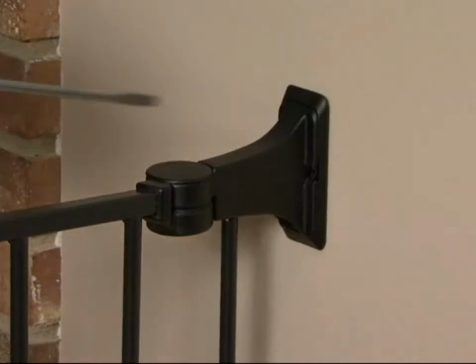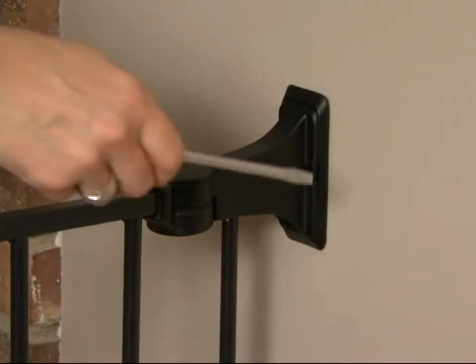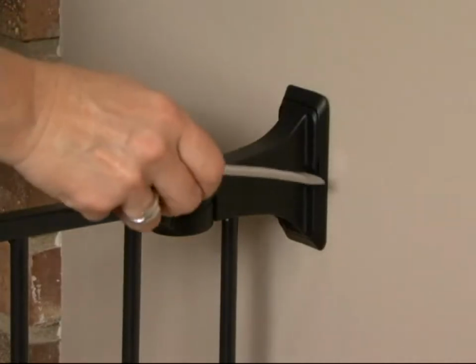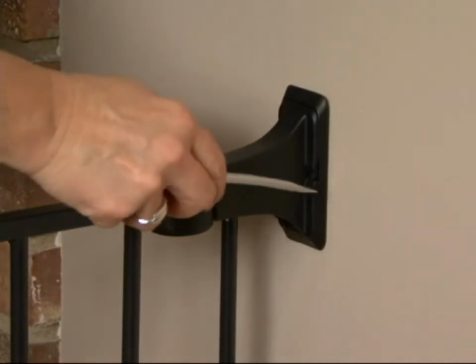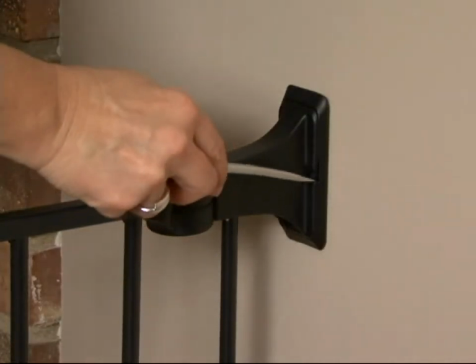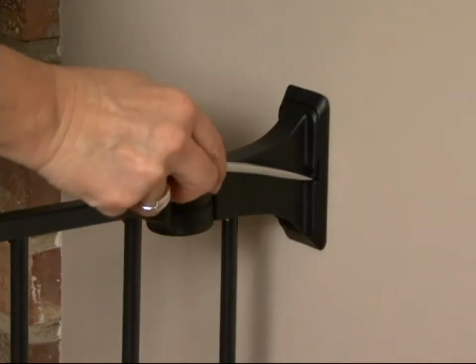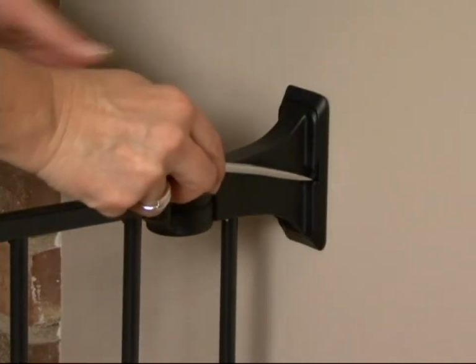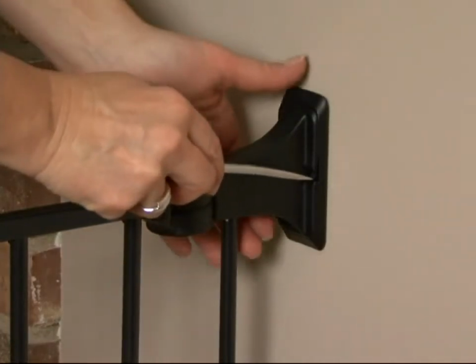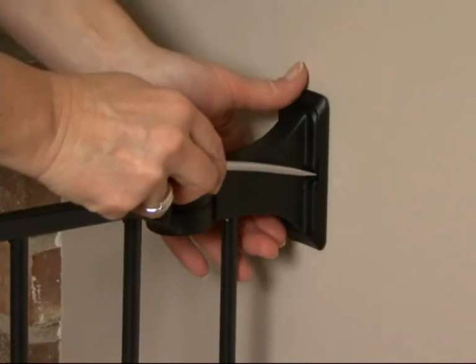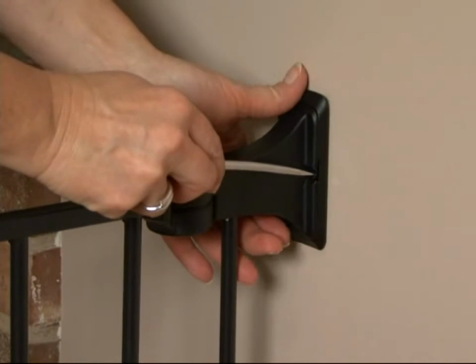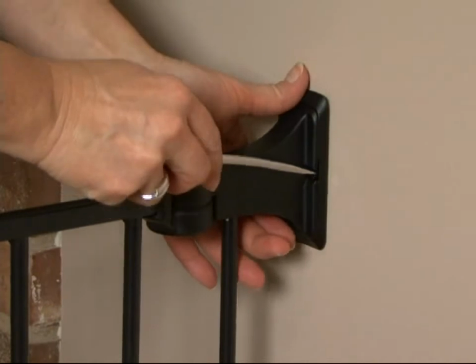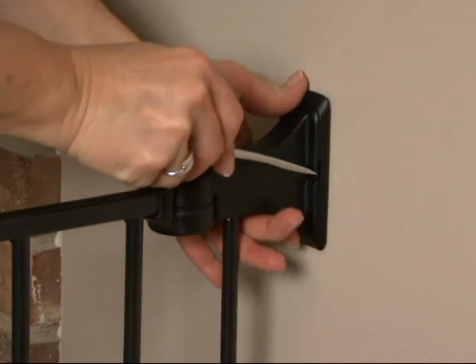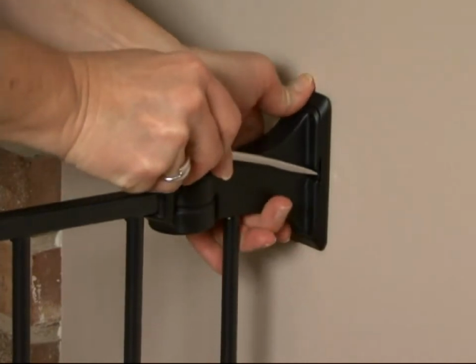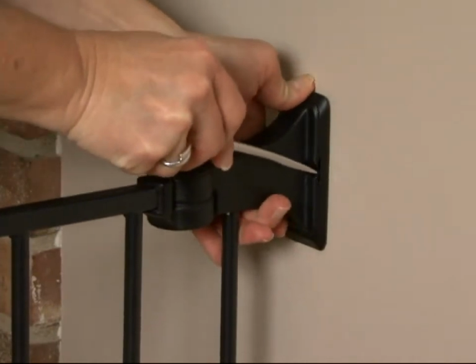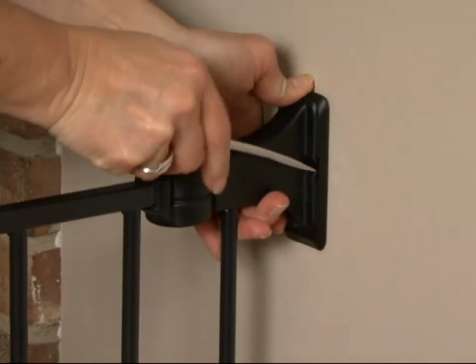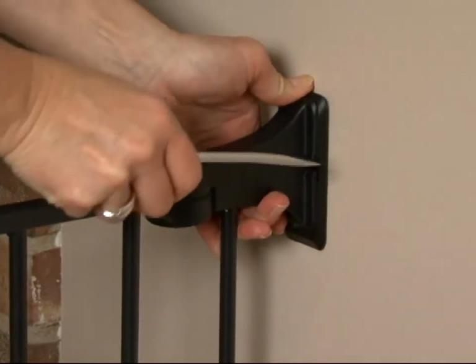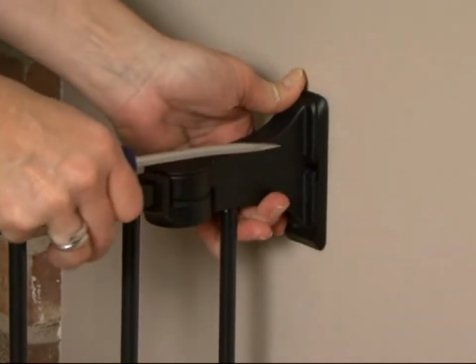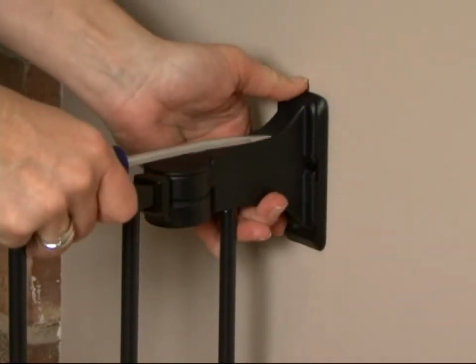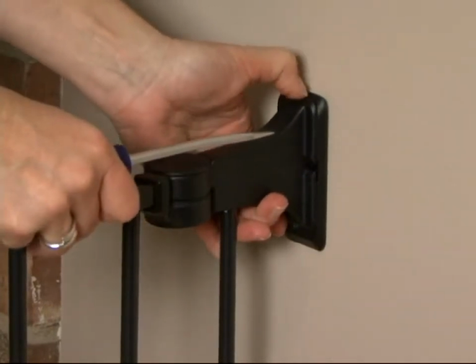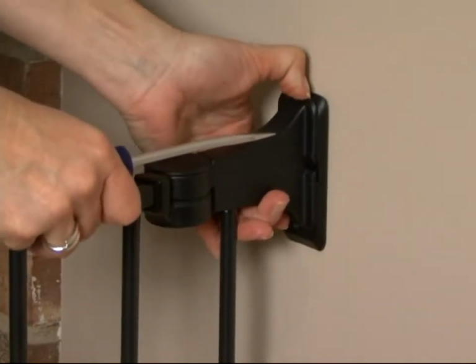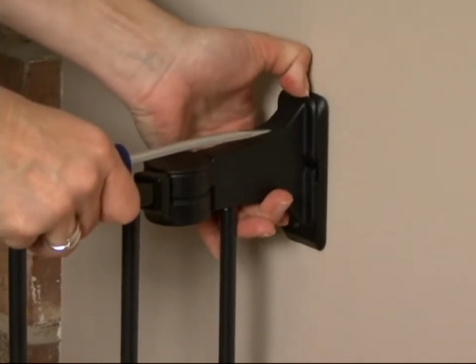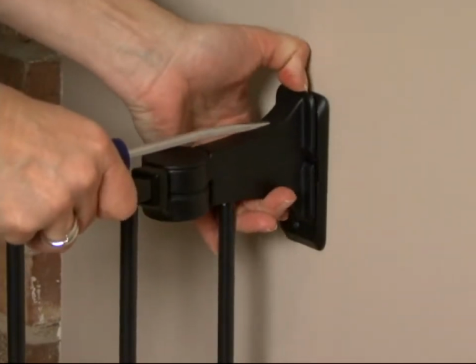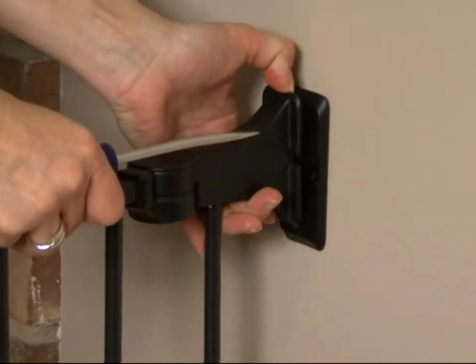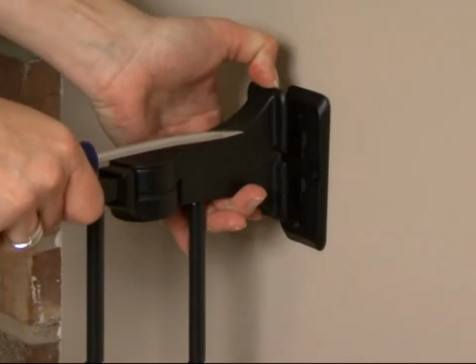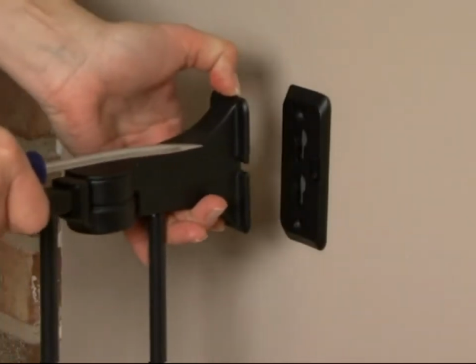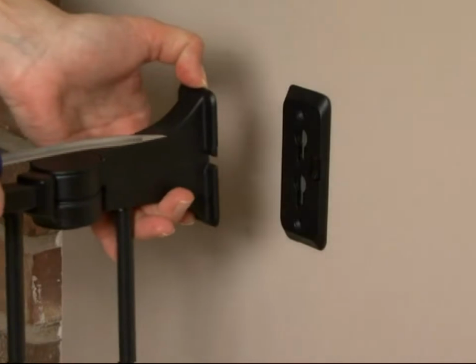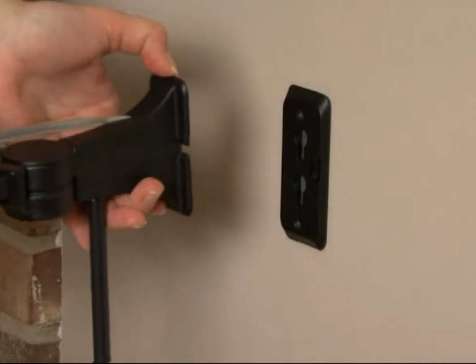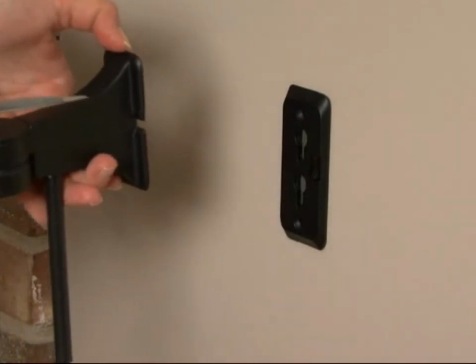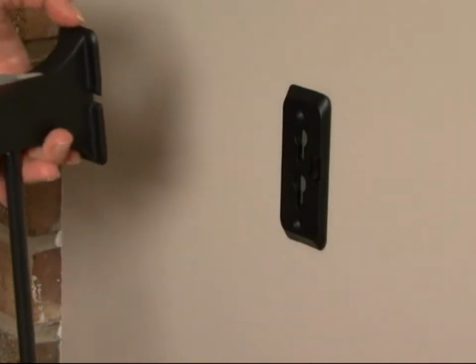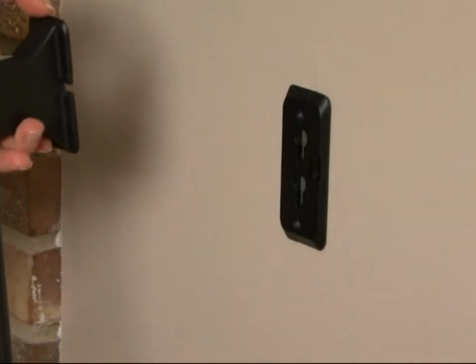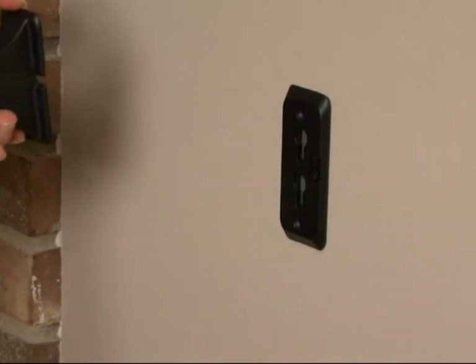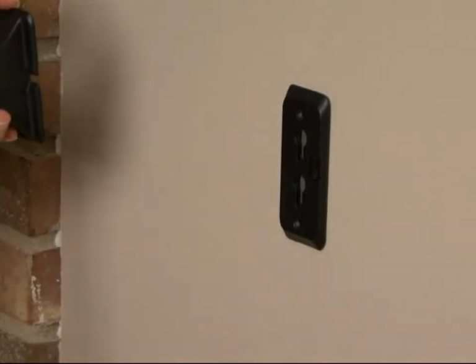Quick release hardware makes this gate easy to take down when it's not needed. The only thing that remains is the wall hardware, making it immediately ready when the gate needs to be remounted.